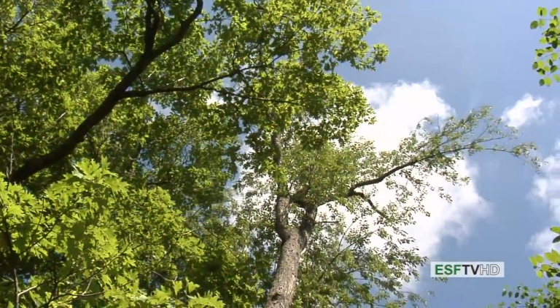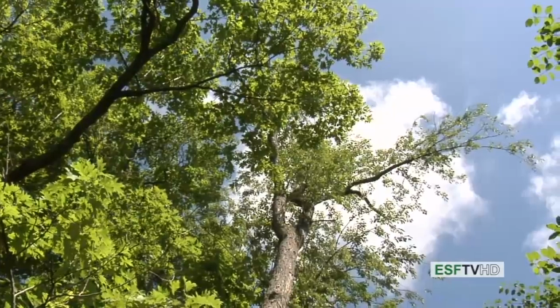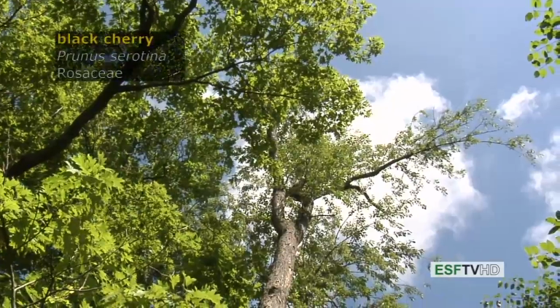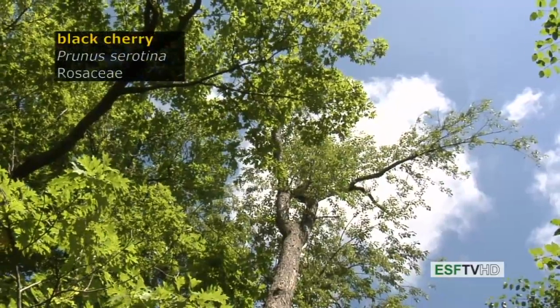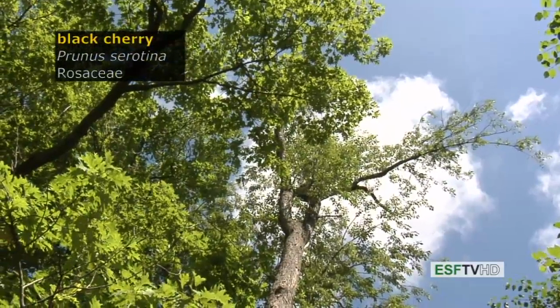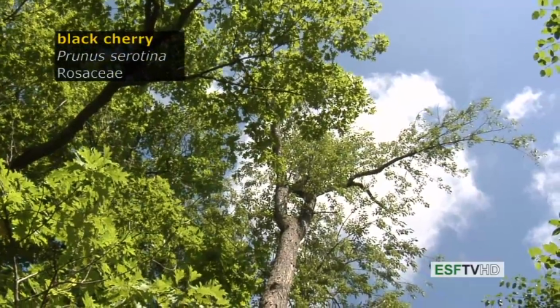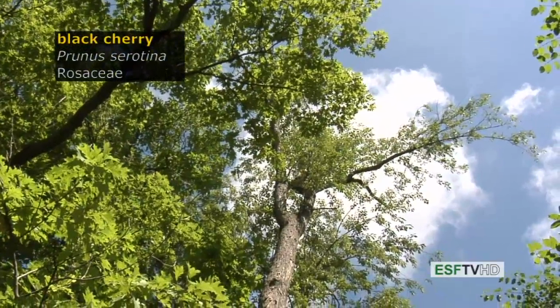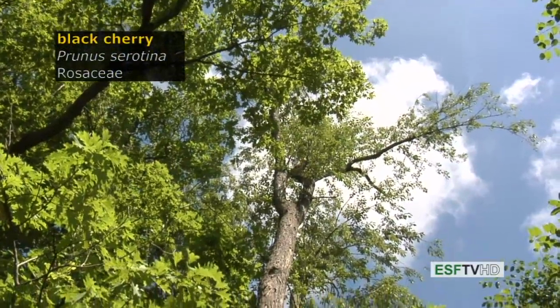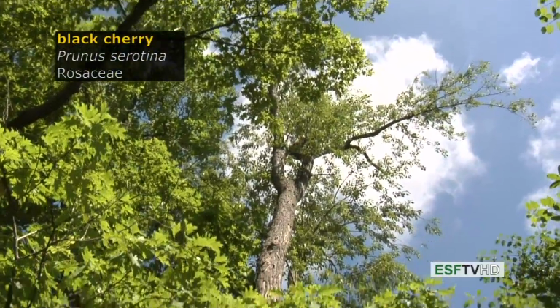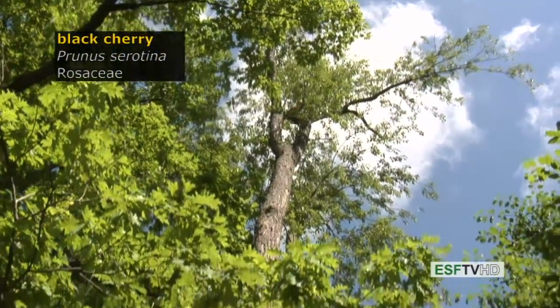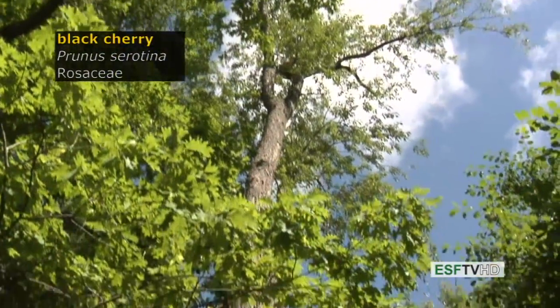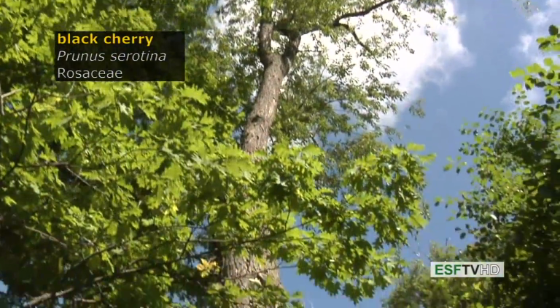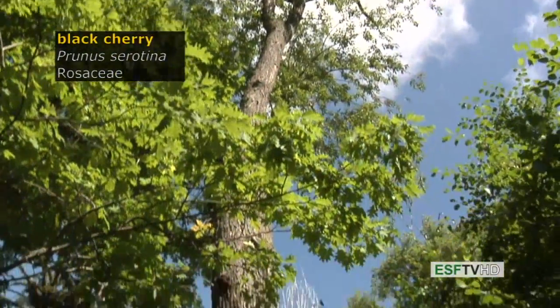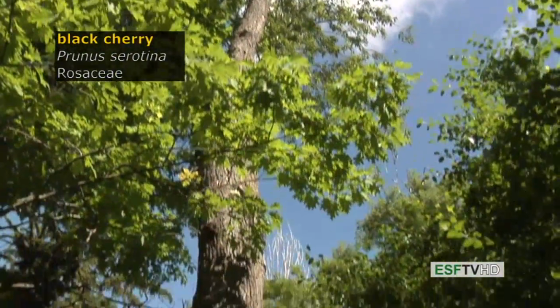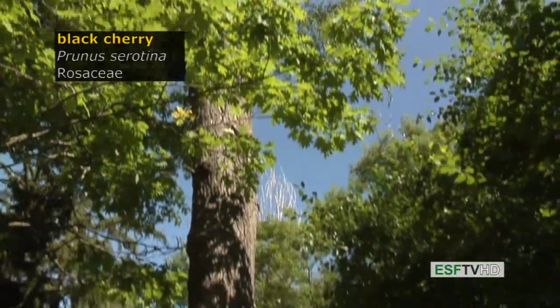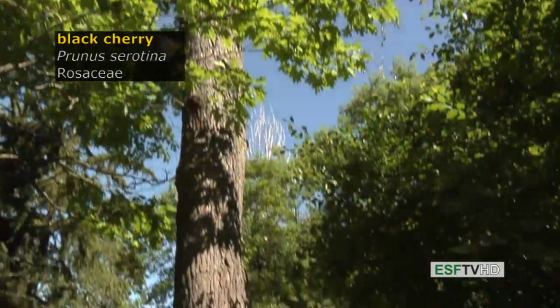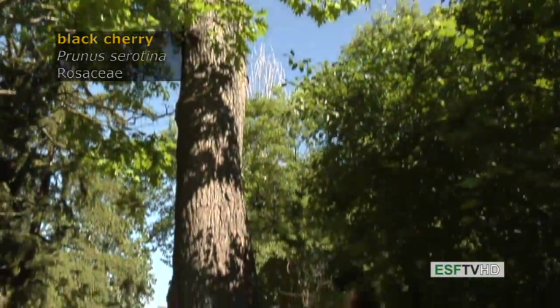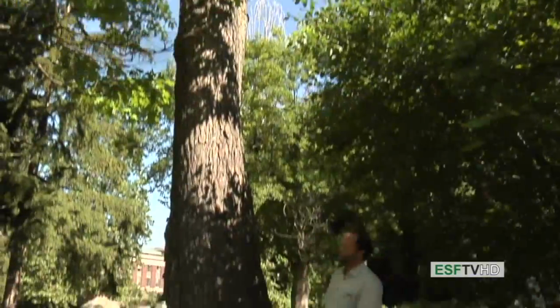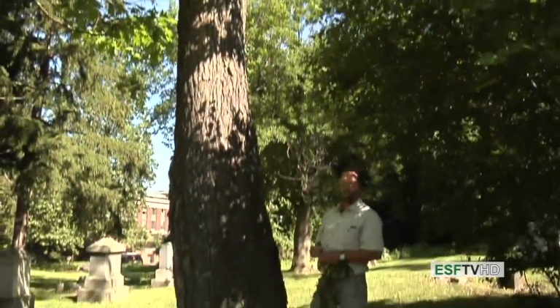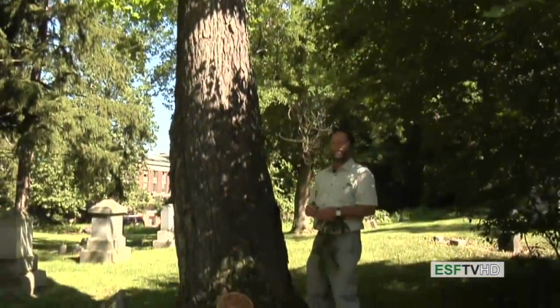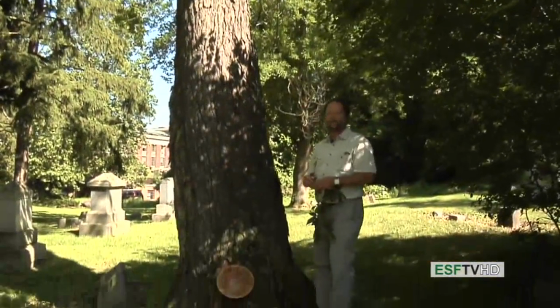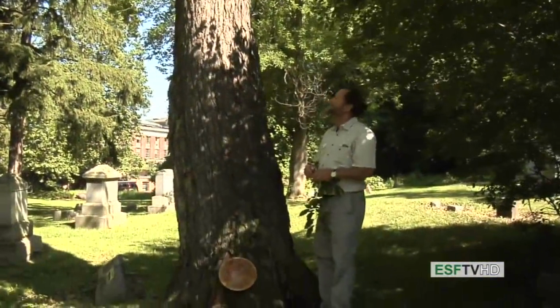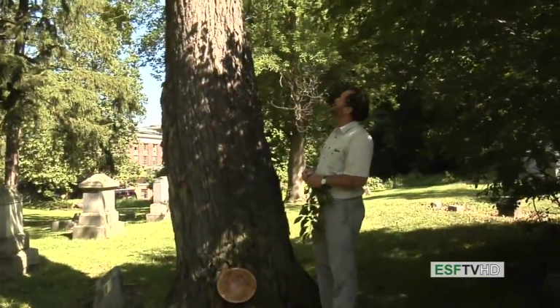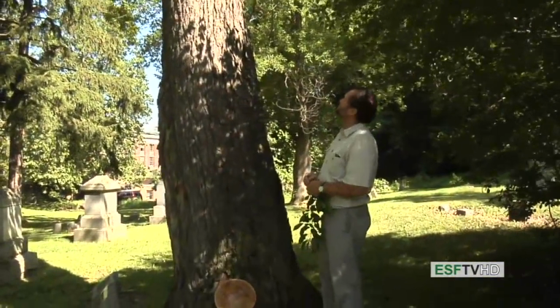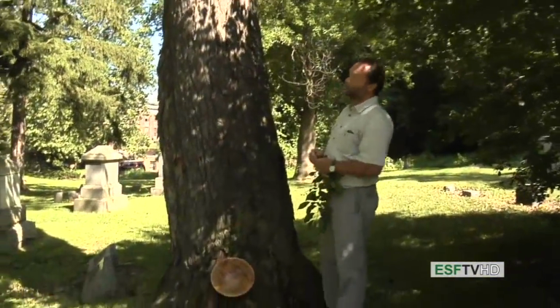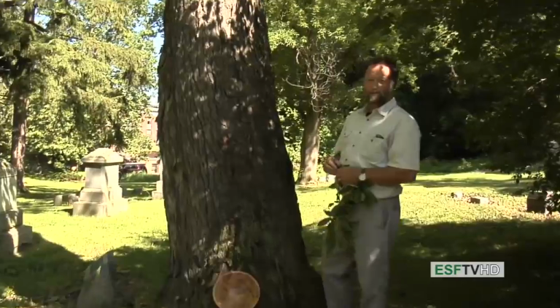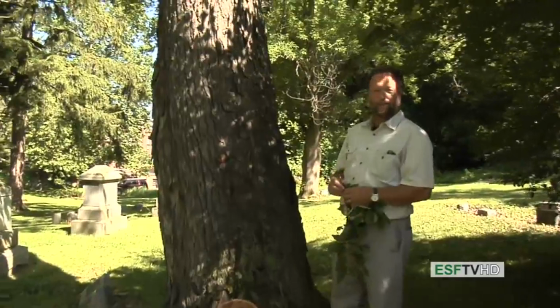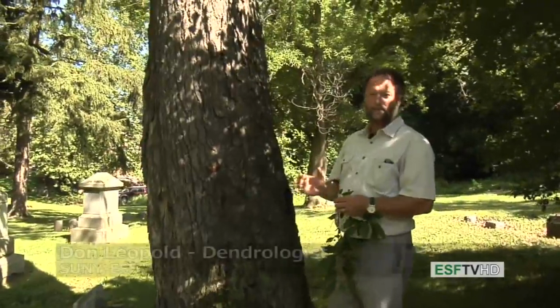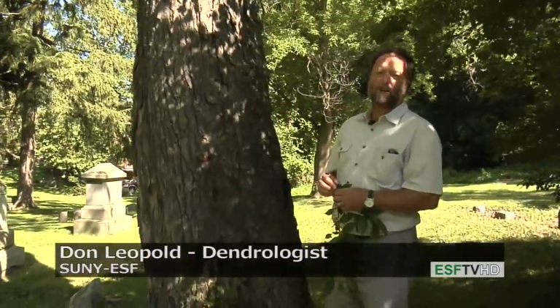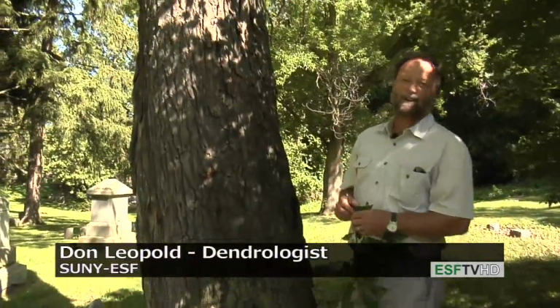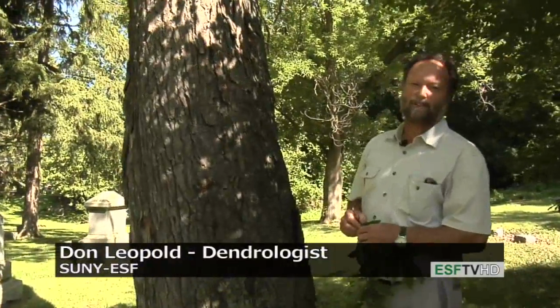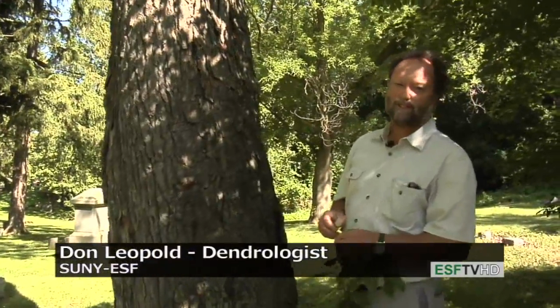Prunus serotina, black cherry in the Rosaceae — one of the most valuable hardwoods in eastern North America. It's also a rather large tree, but they don't live very long, about 150 years.